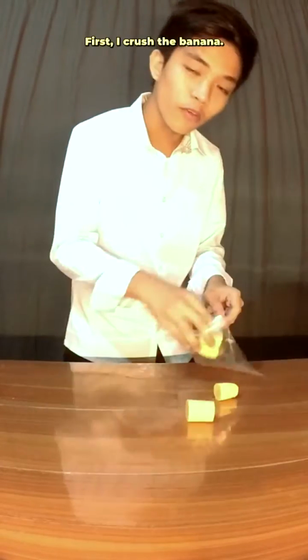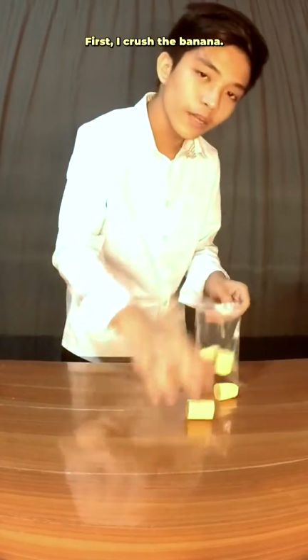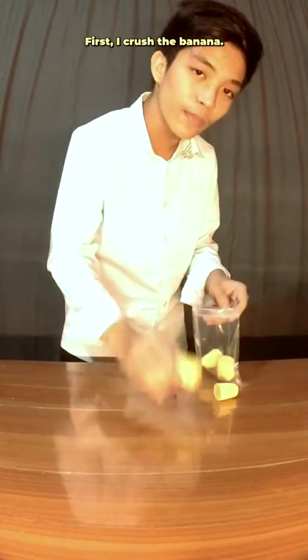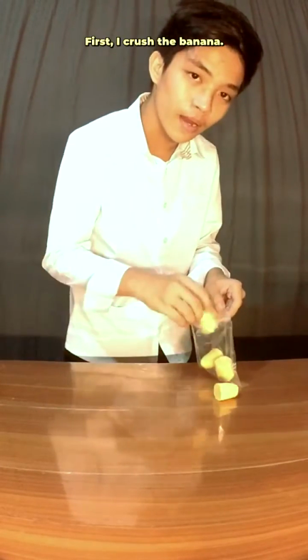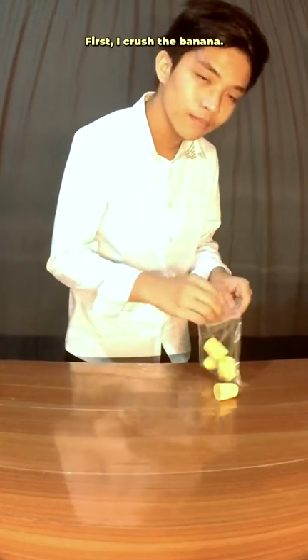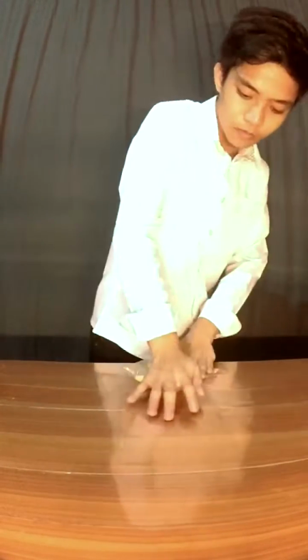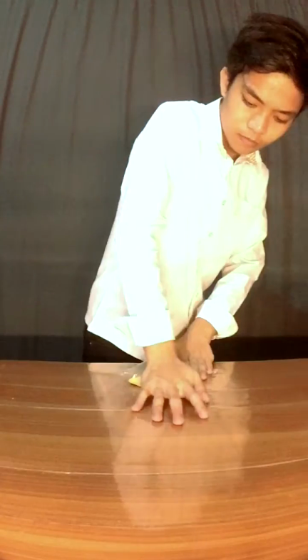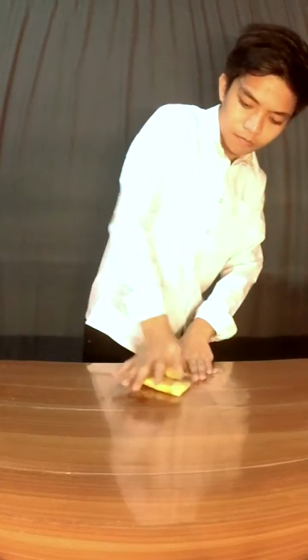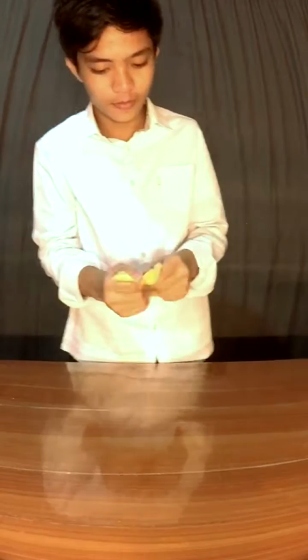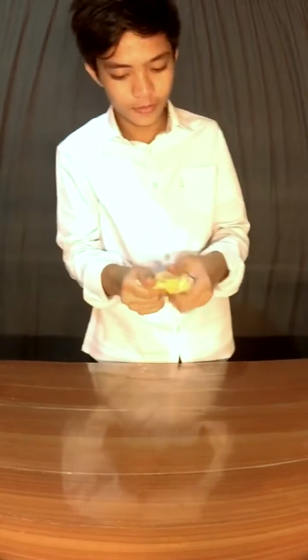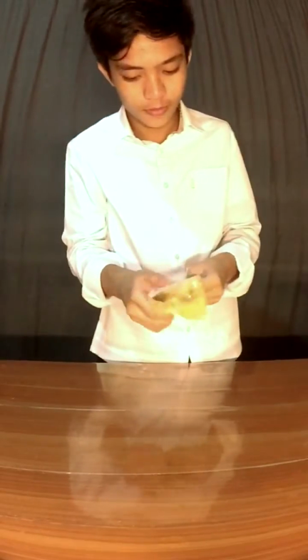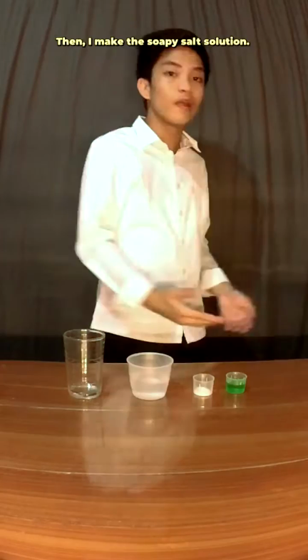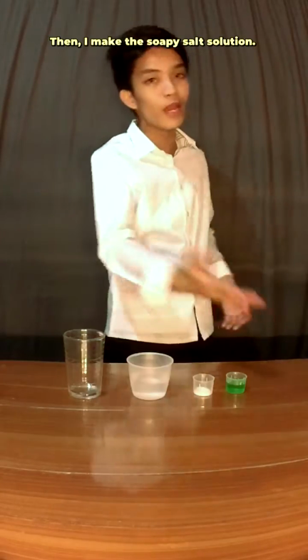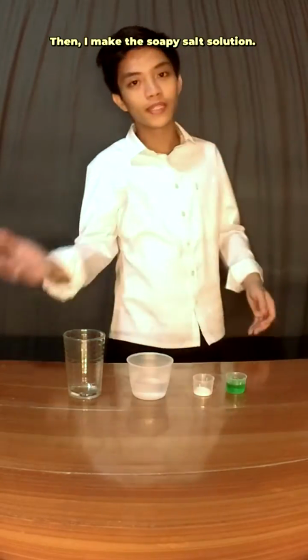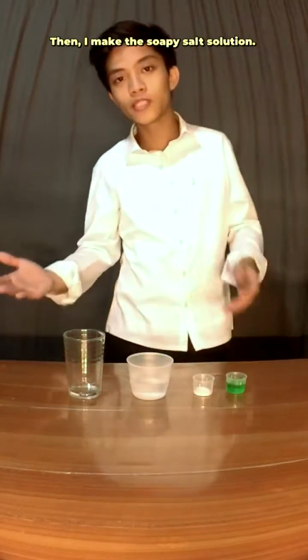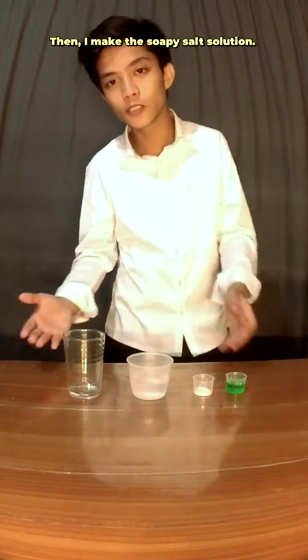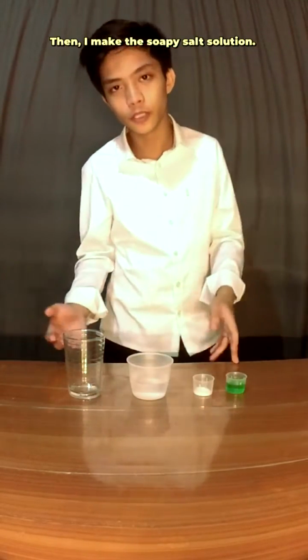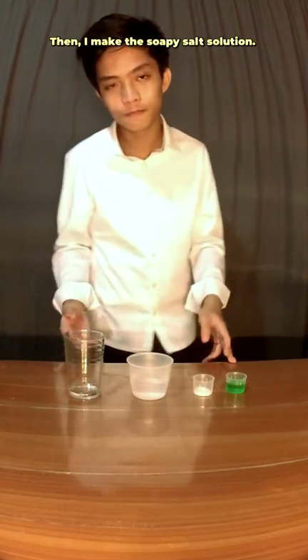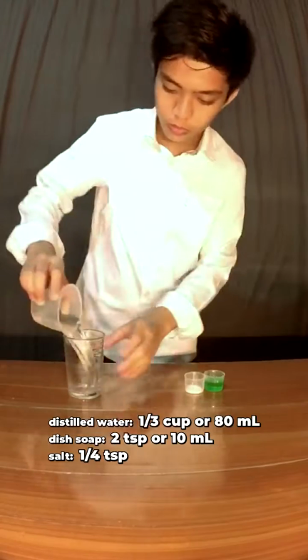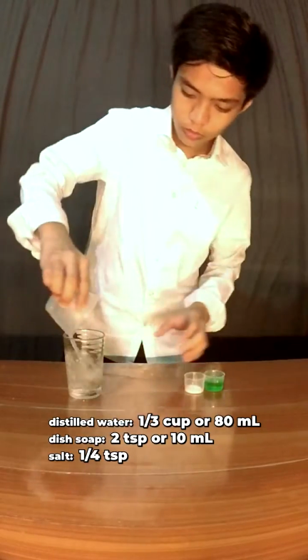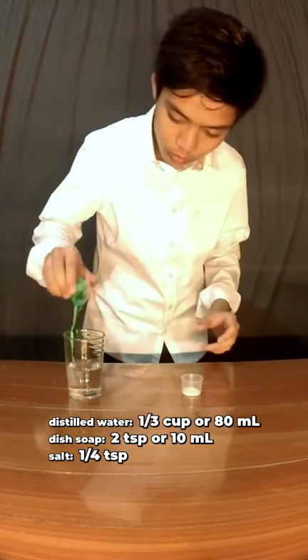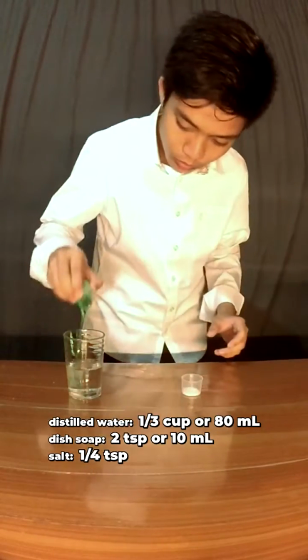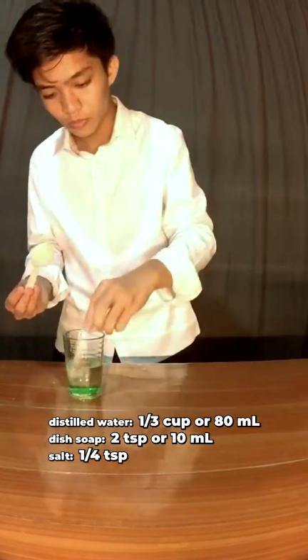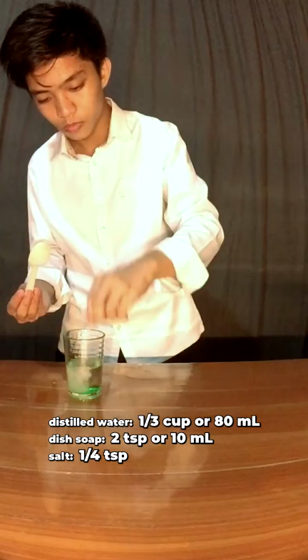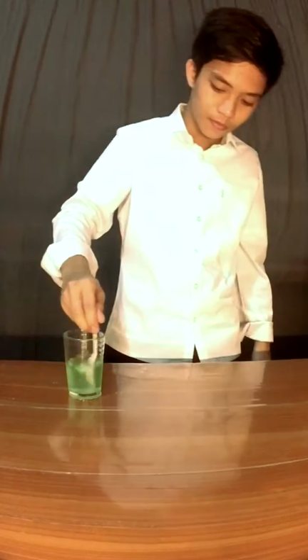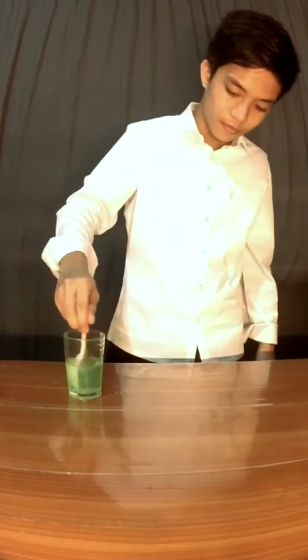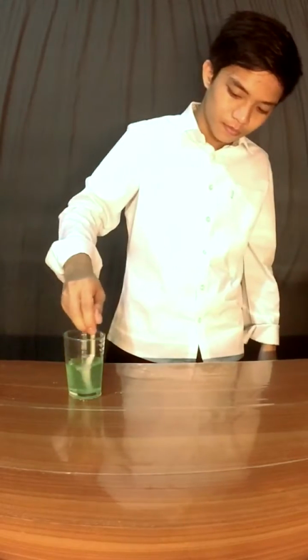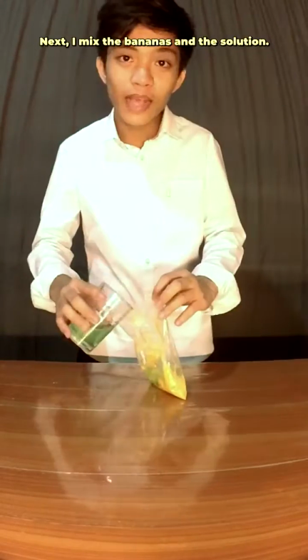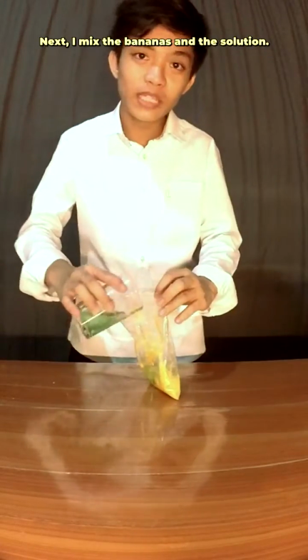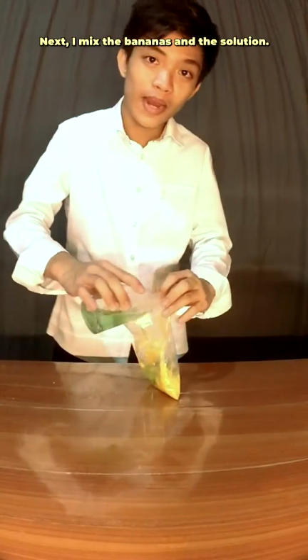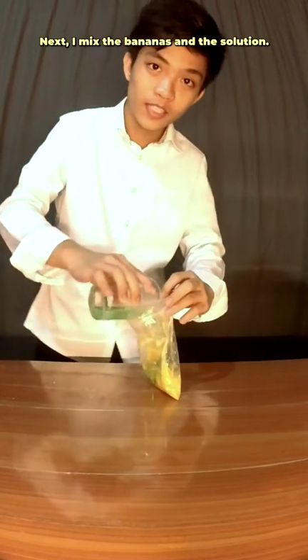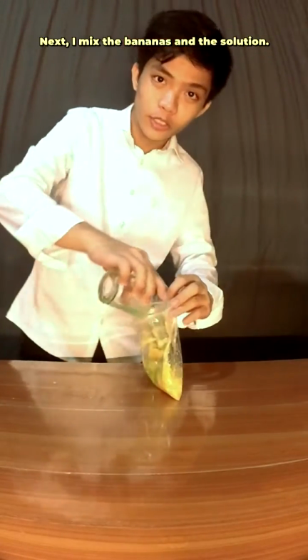First, I crush the banana. Then, I make the soapy salt solution. Next, I mix the bananas in the solution.